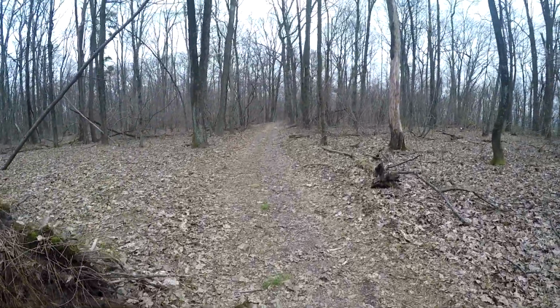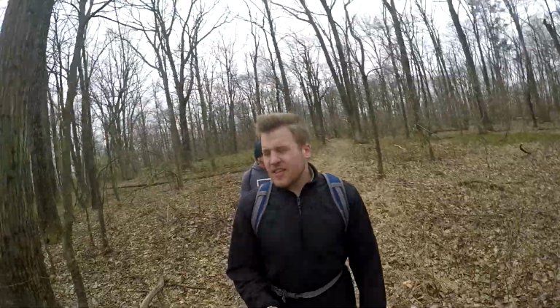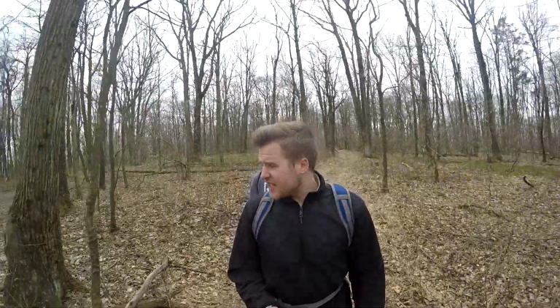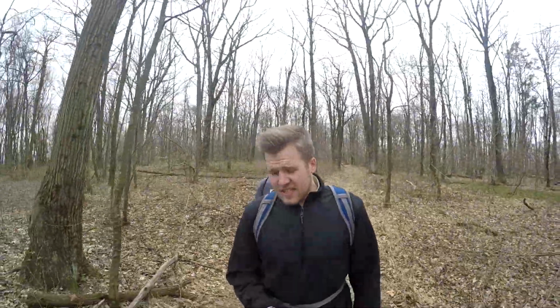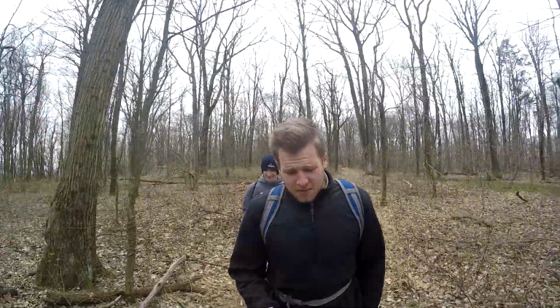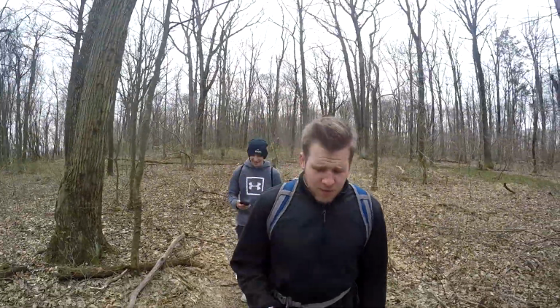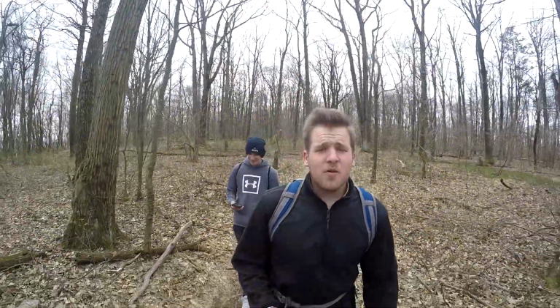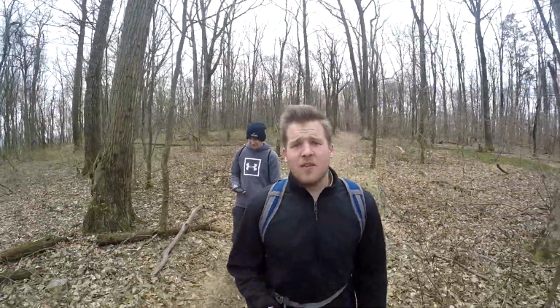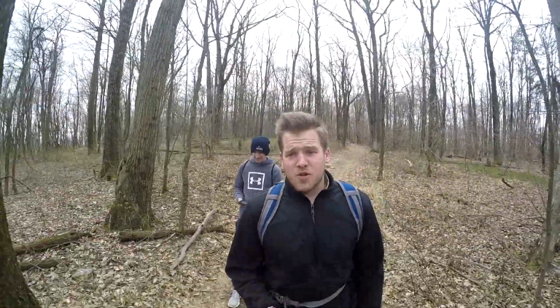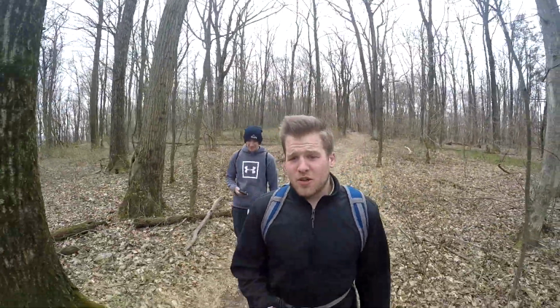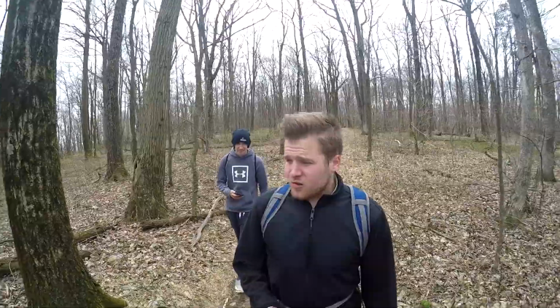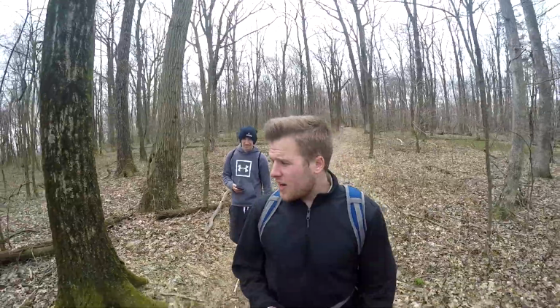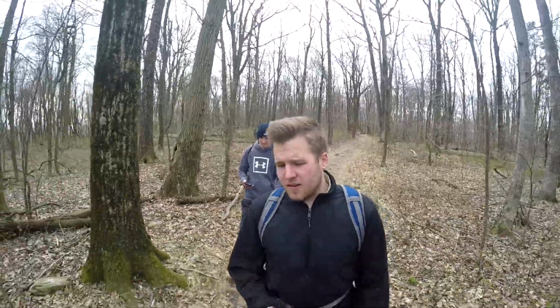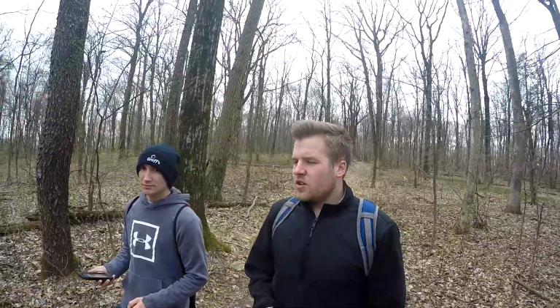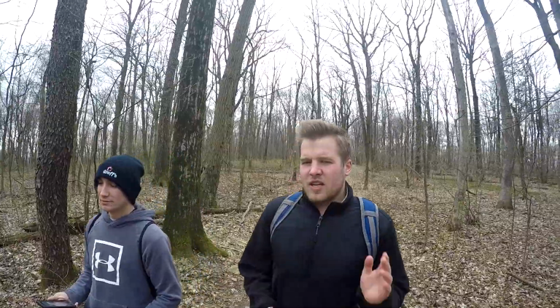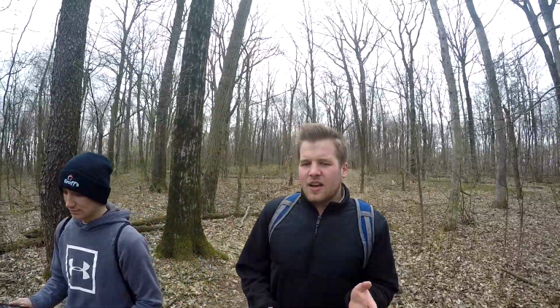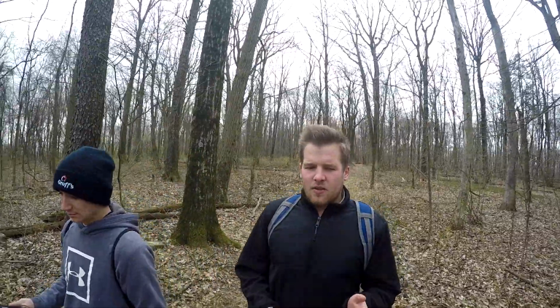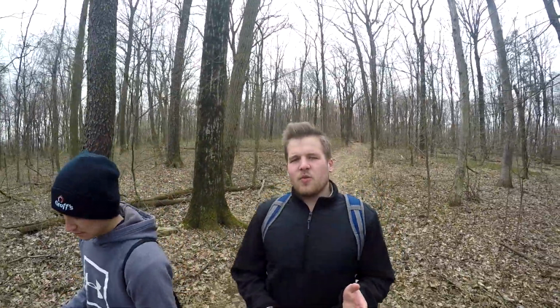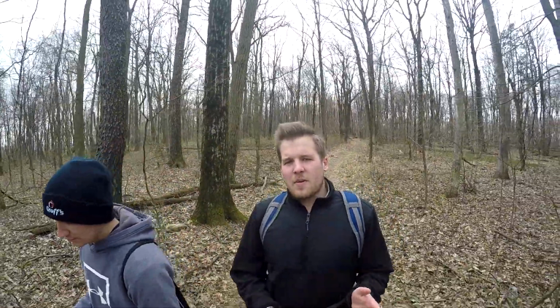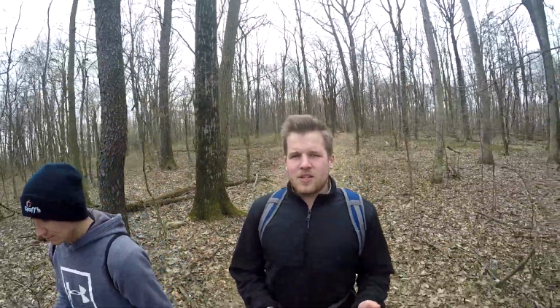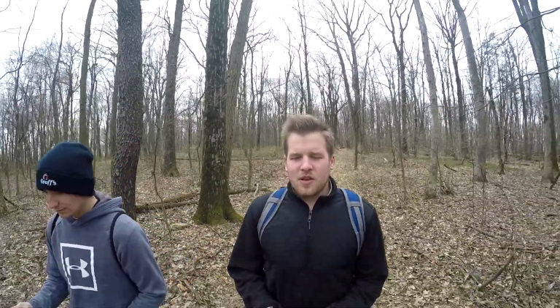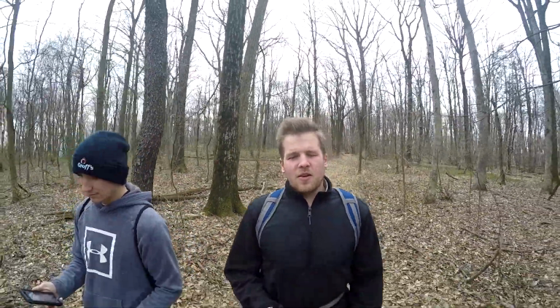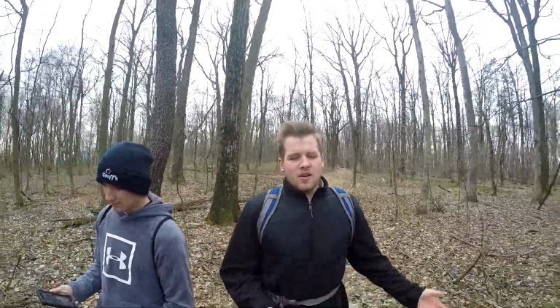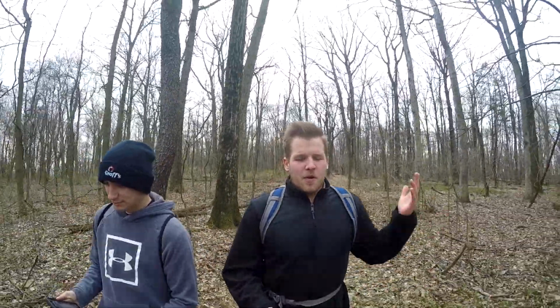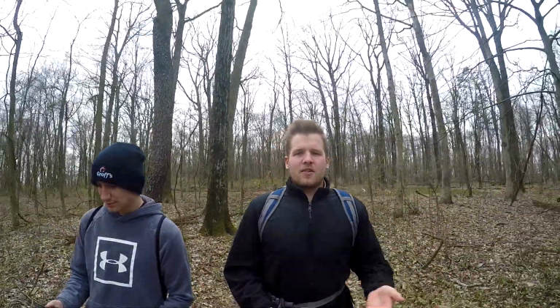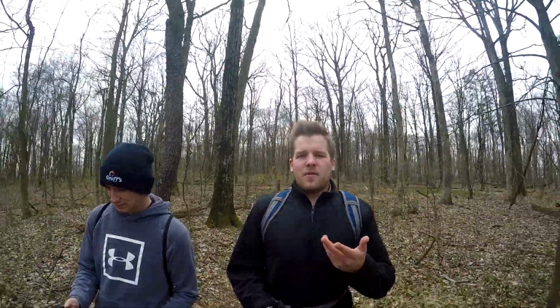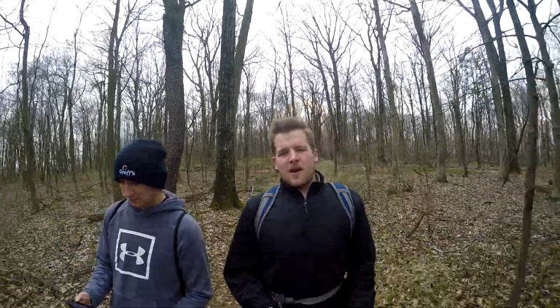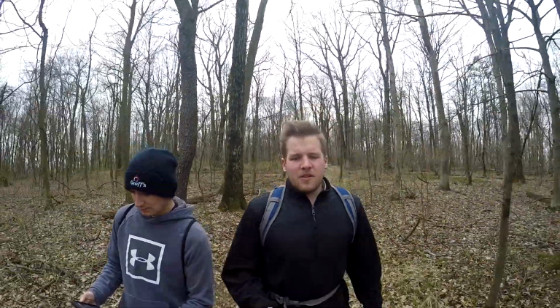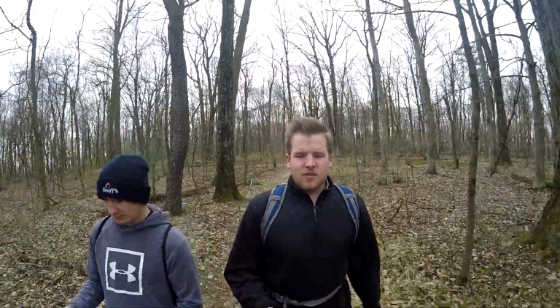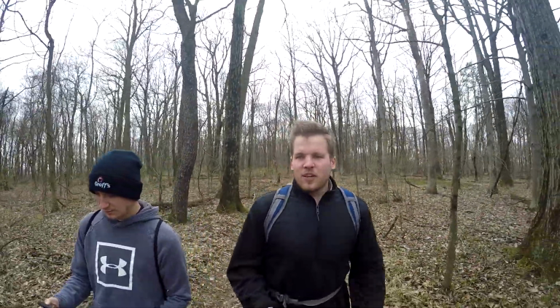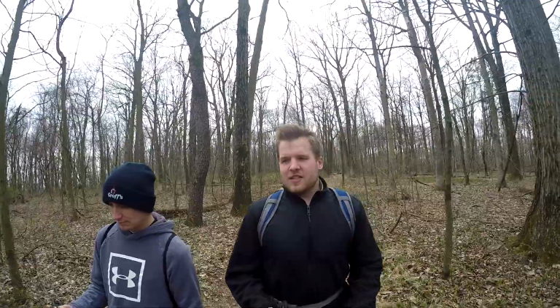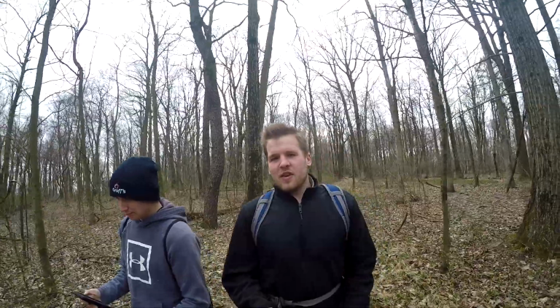This is the Kimmel View and Fisher Lookout Trail. You get there through the Appalachian Trail. You park on top of the mountain. It's a really easy trail.